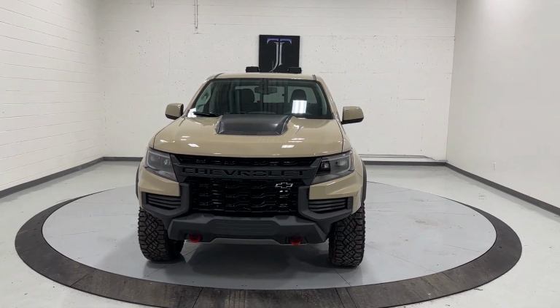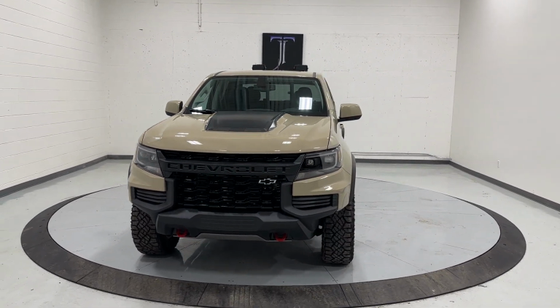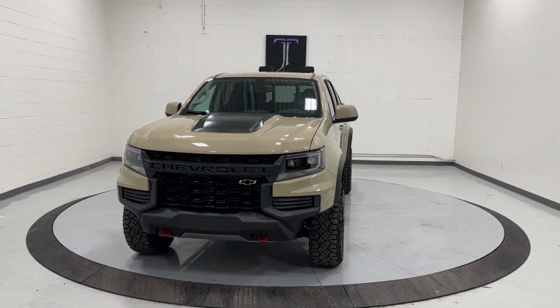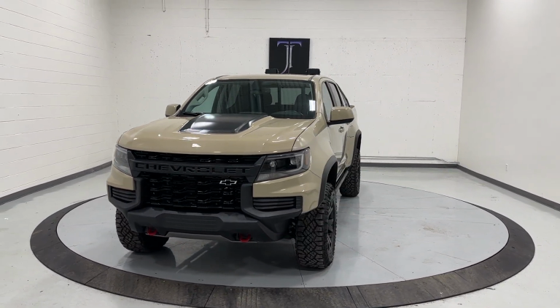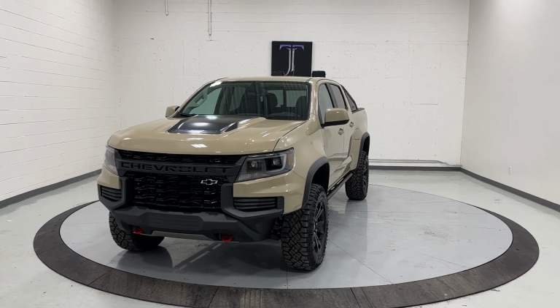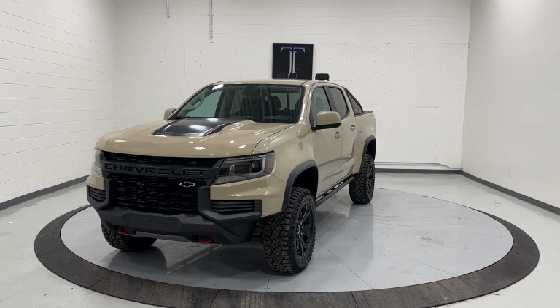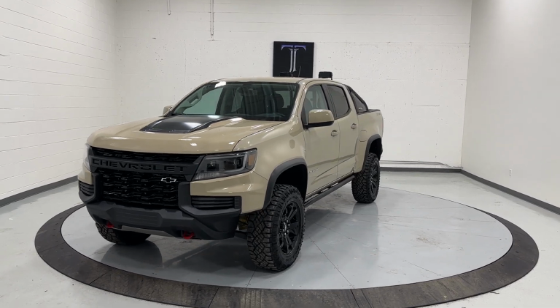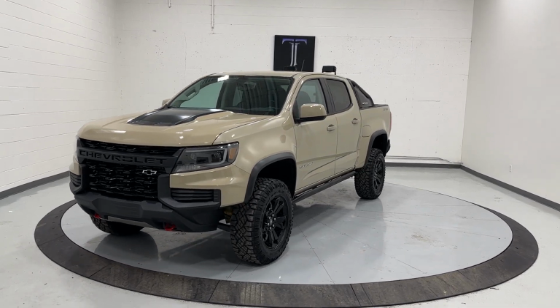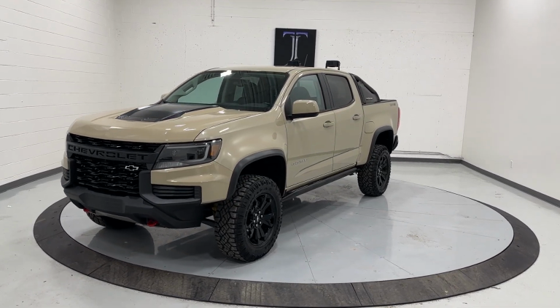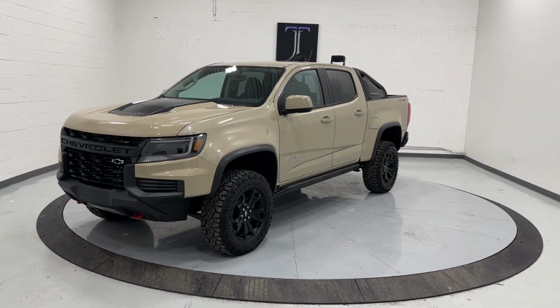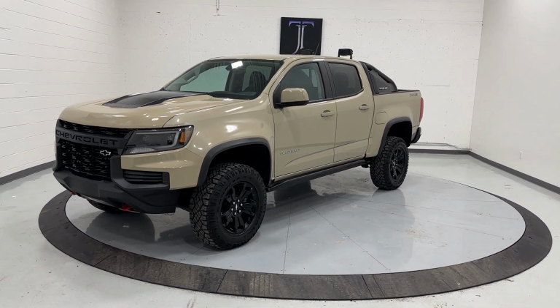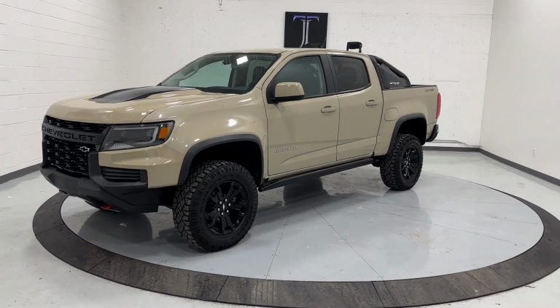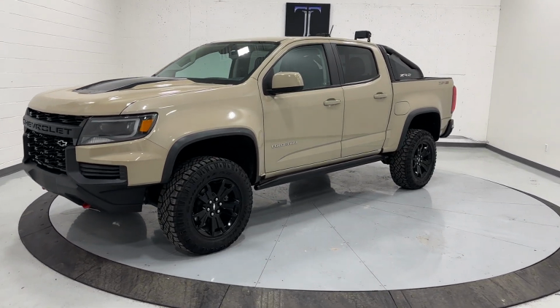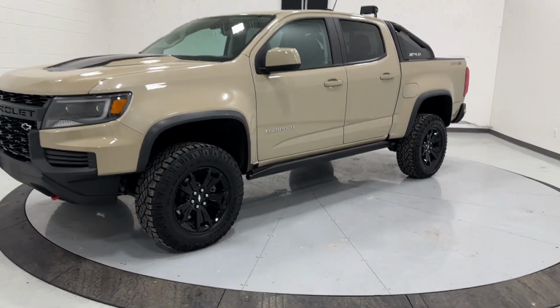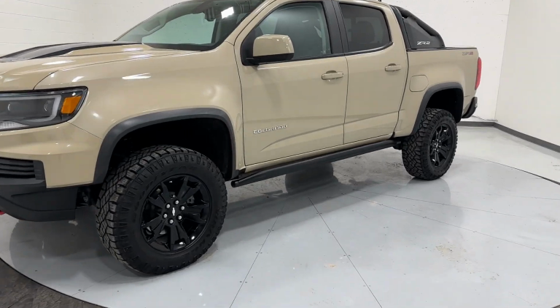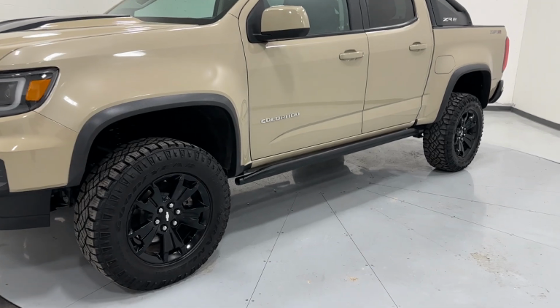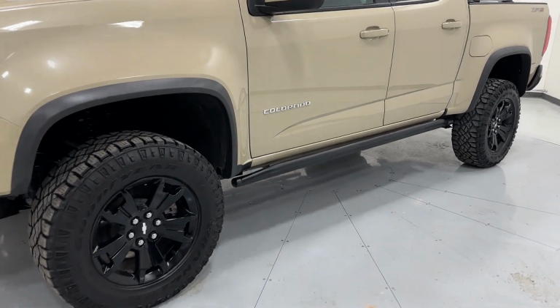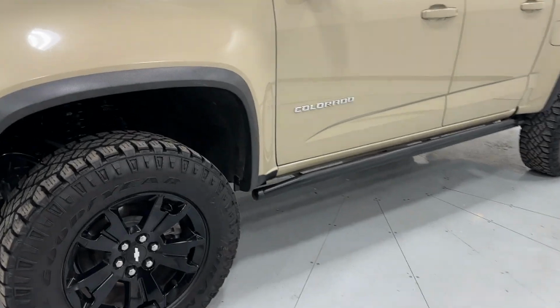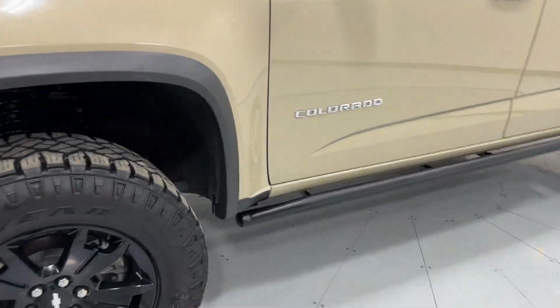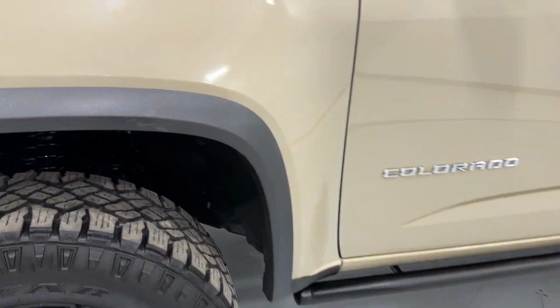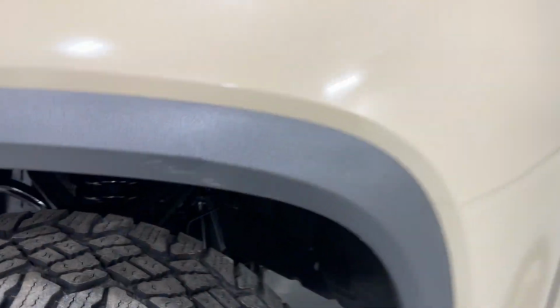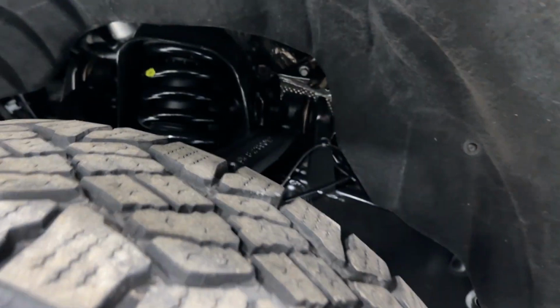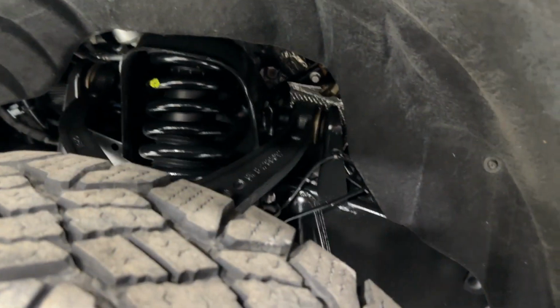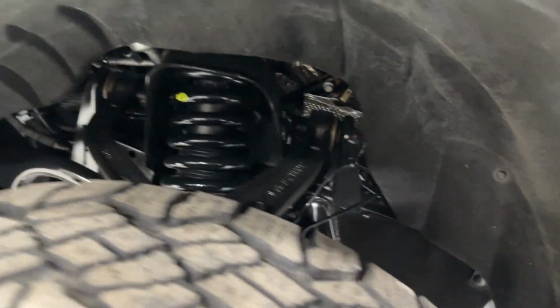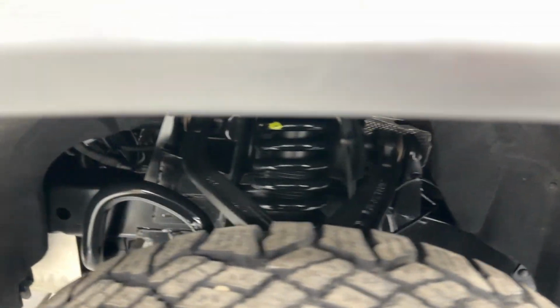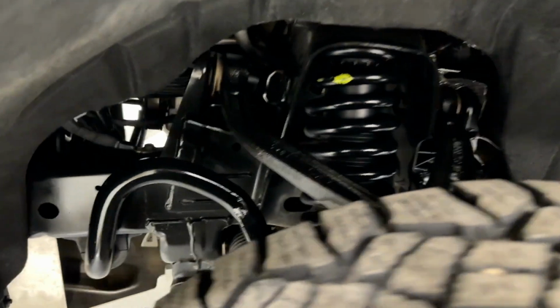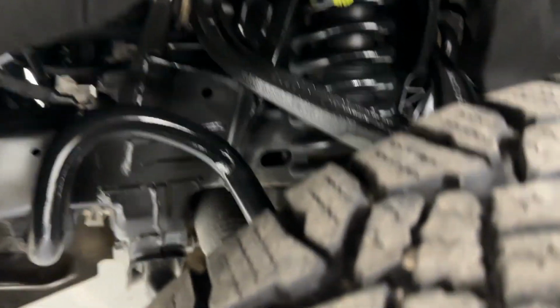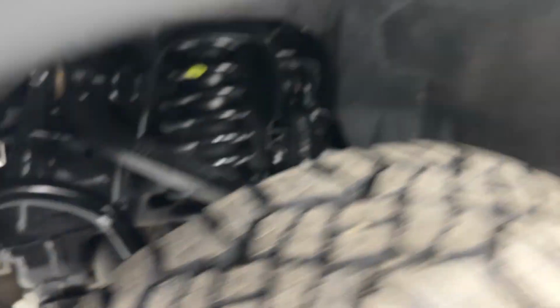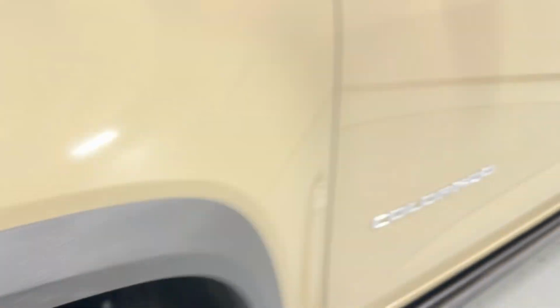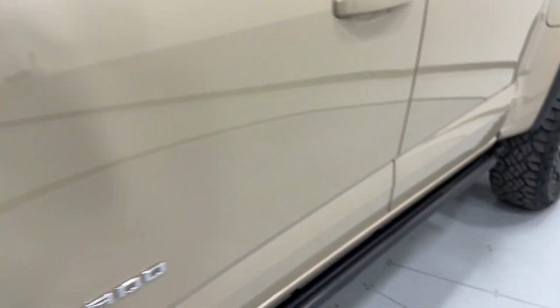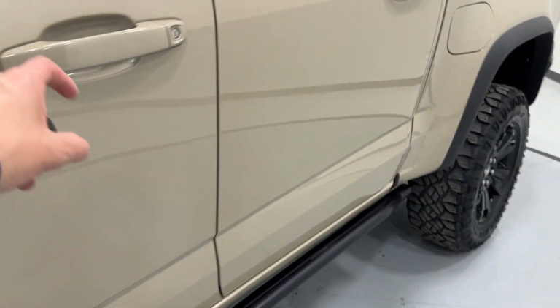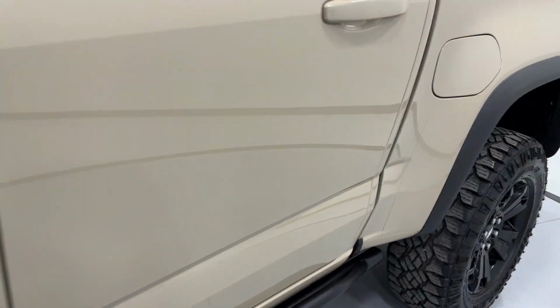LED daytime running lights, LED headlights, LED taillights, side steps powder-coated black. We have some black struts here as well, bike springs, and some extended control arms.